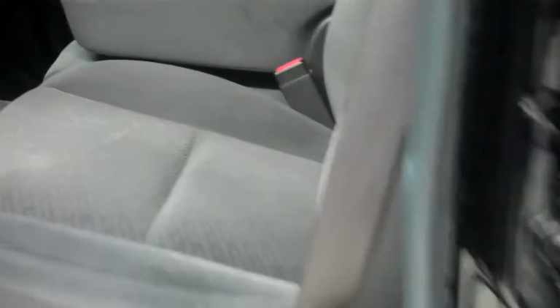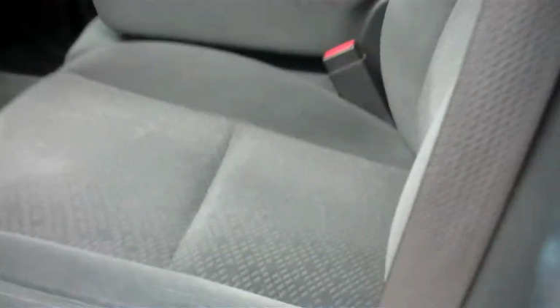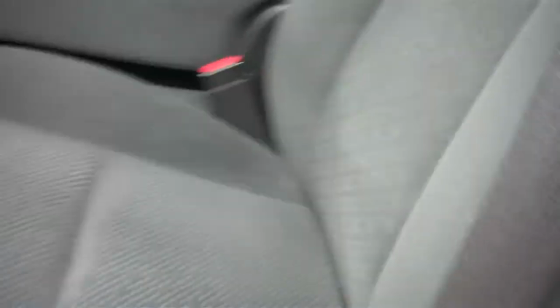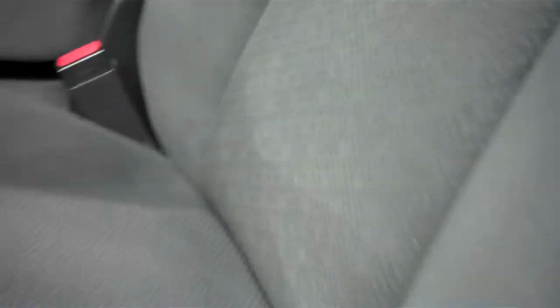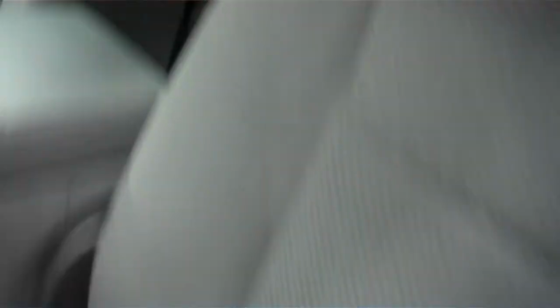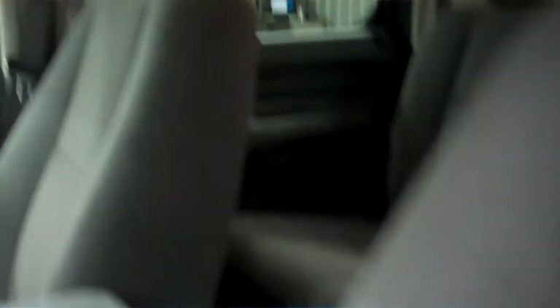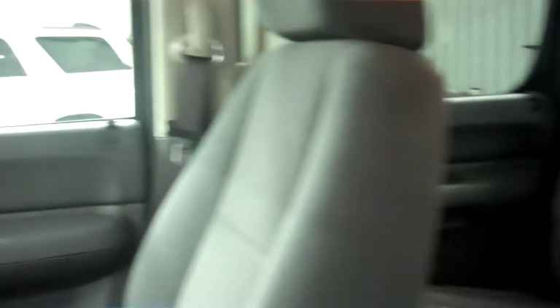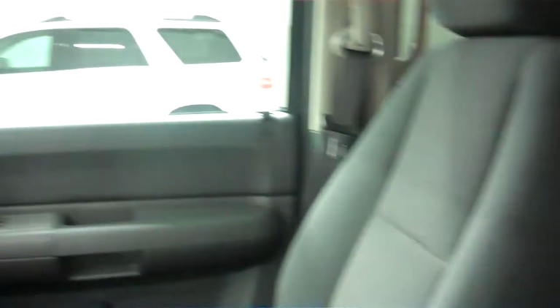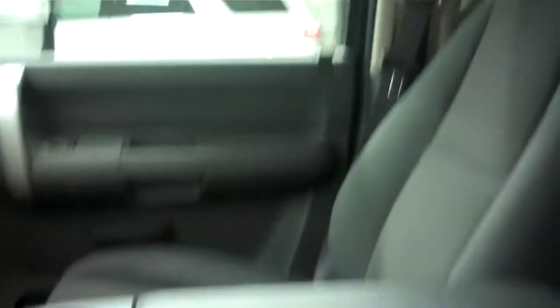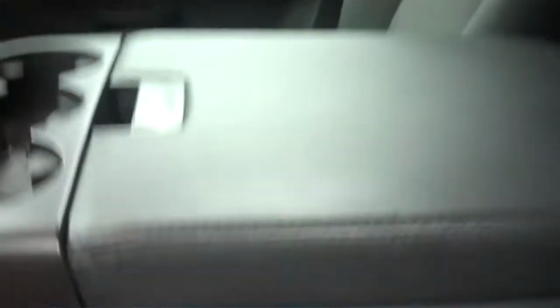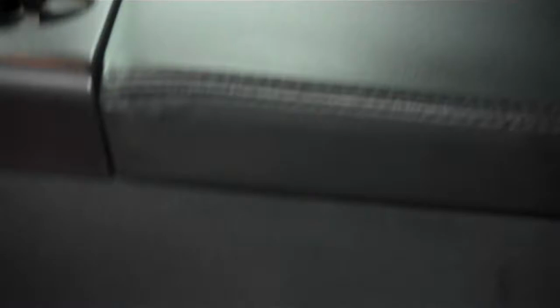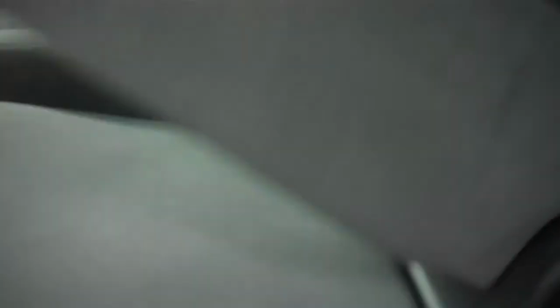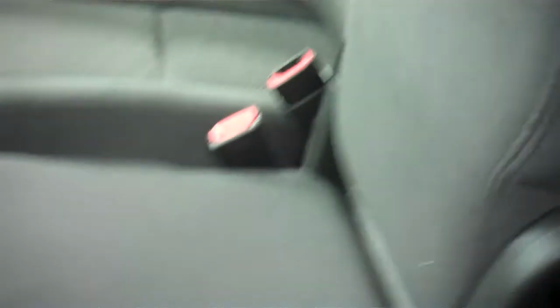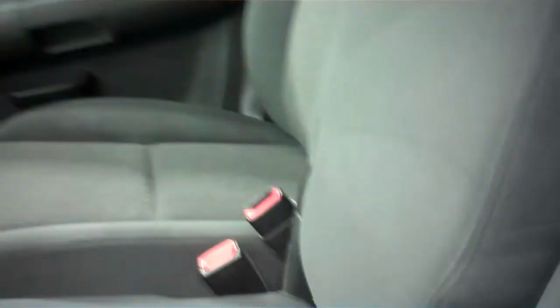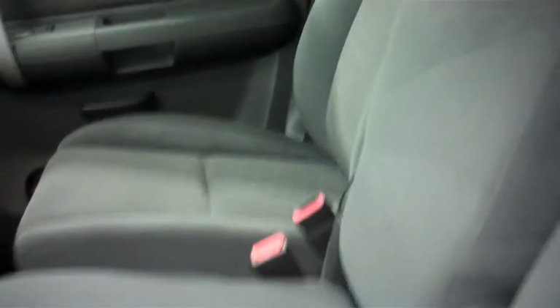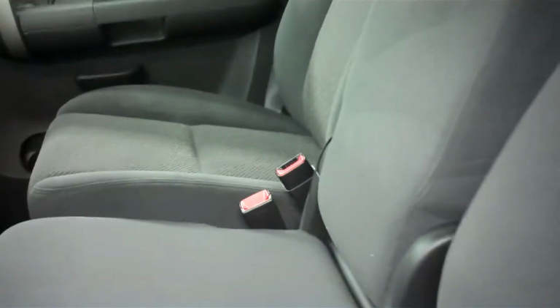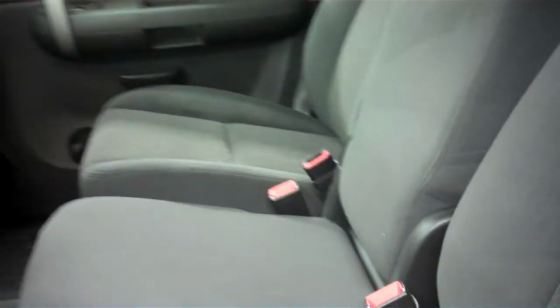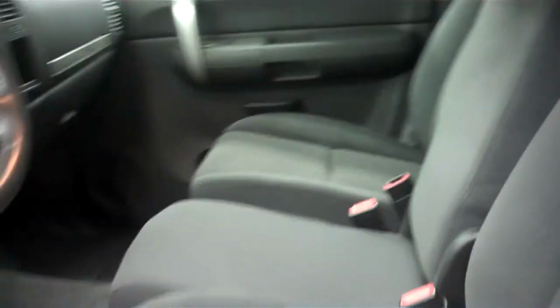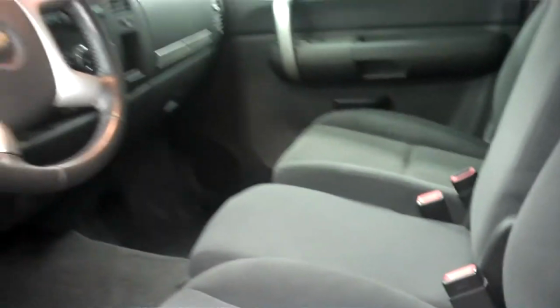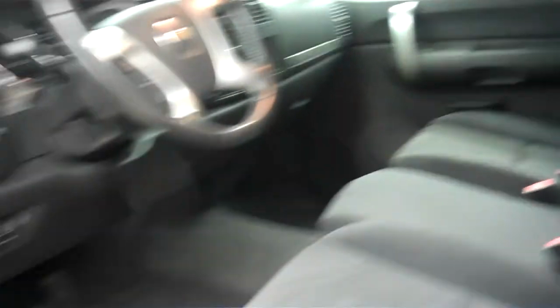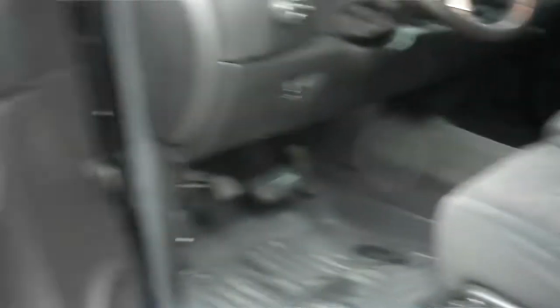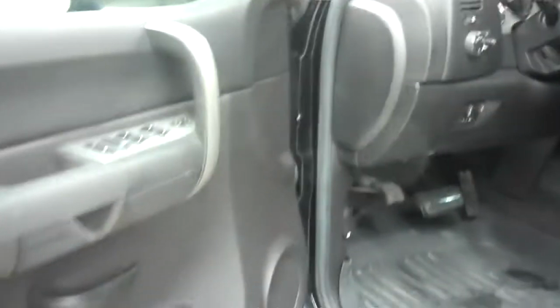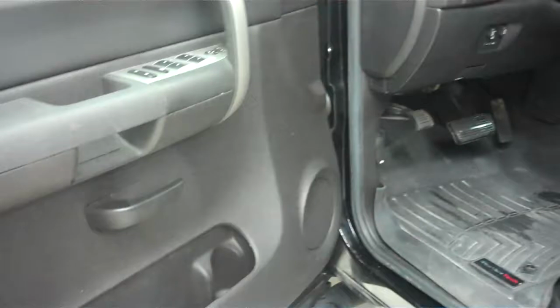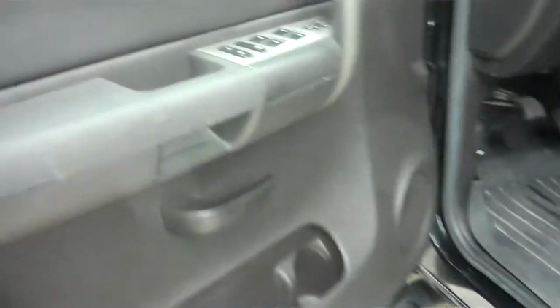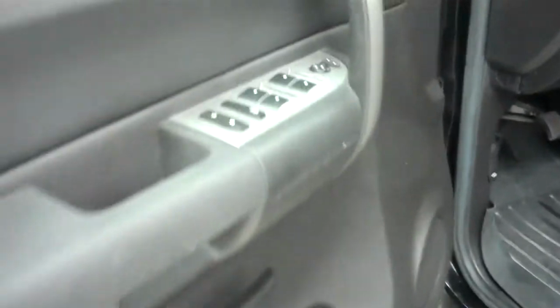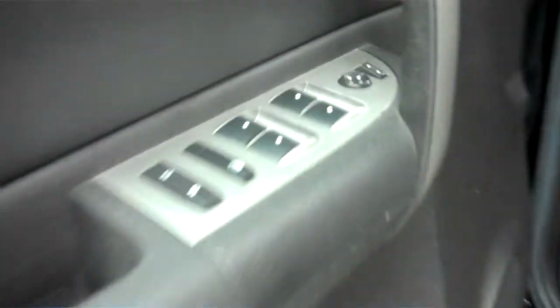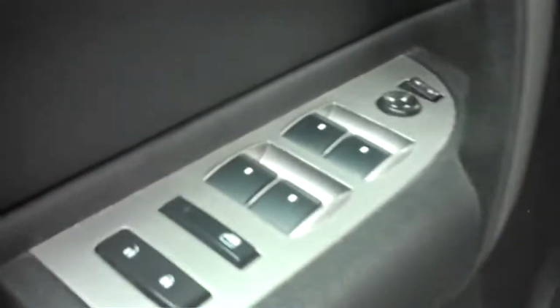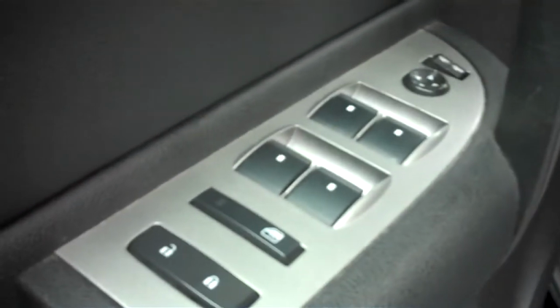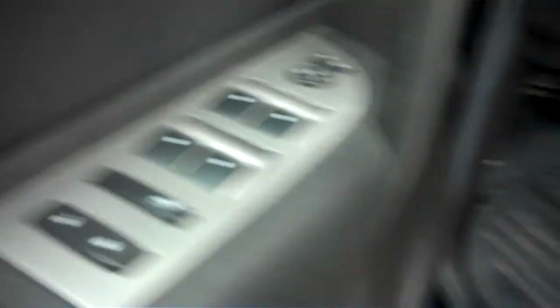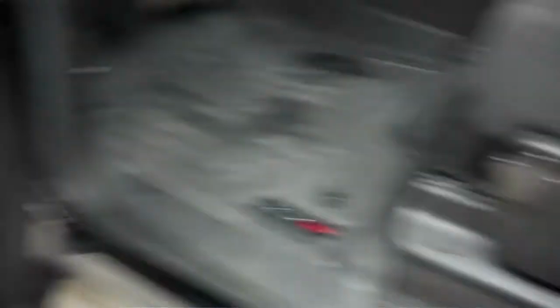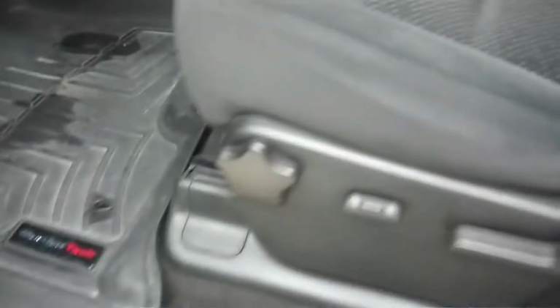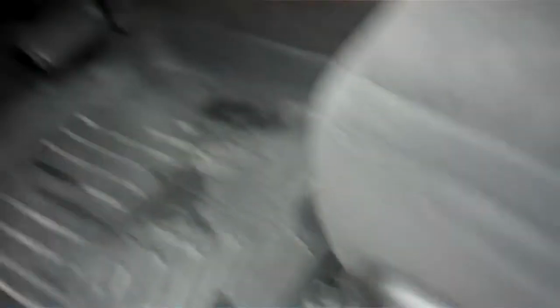Inside: charcoal gray cloth interior, nice and clean. We can sit three across the front as we do have a center console that folds up — when it's folded down it's very spacious too. Power locks, power windows, power mirrors, as well as power seat.